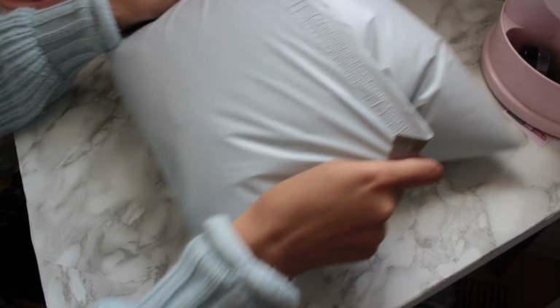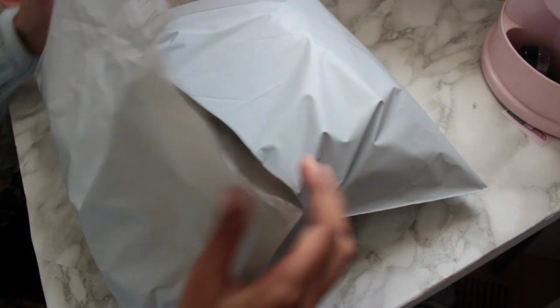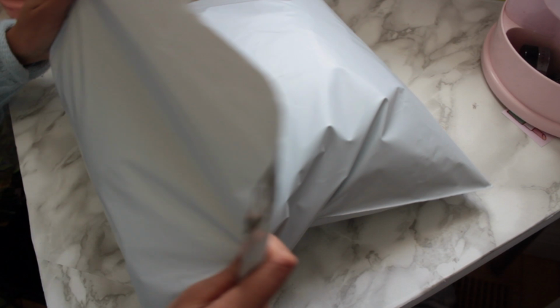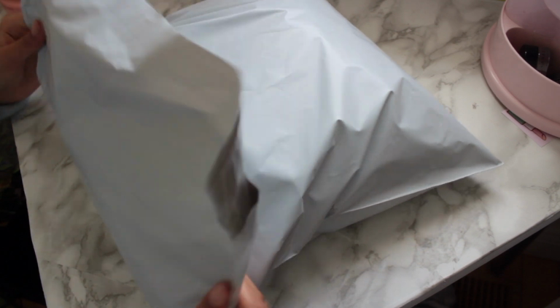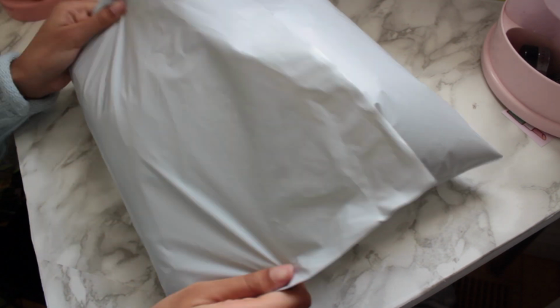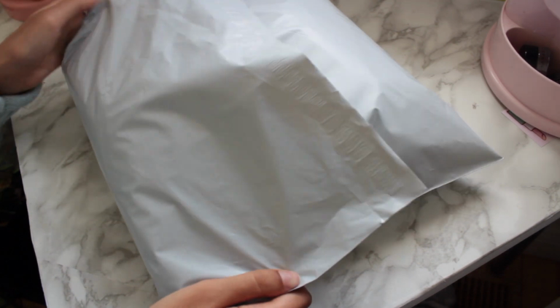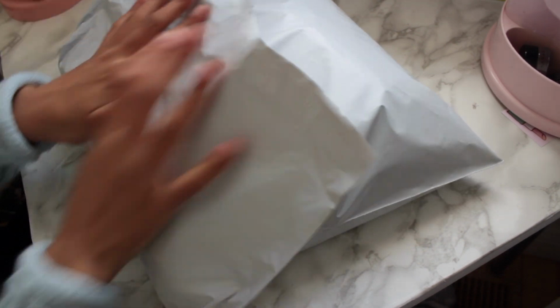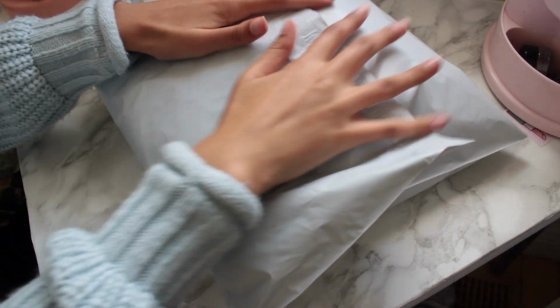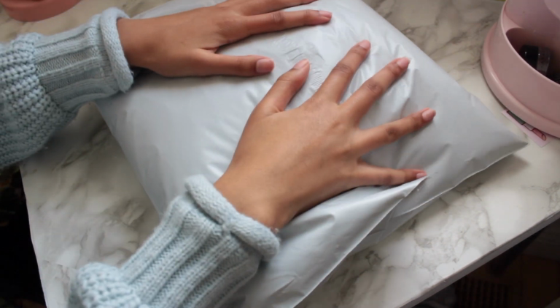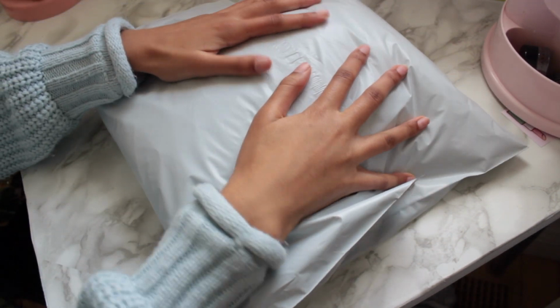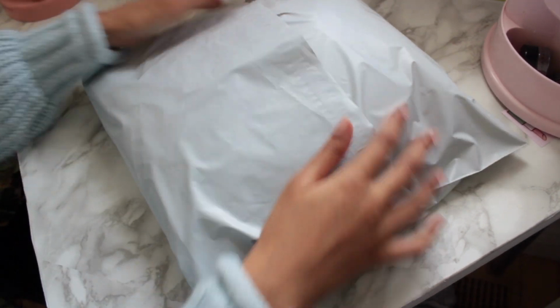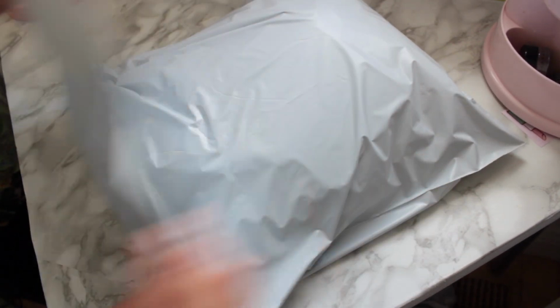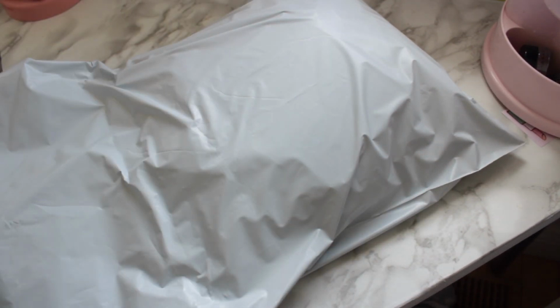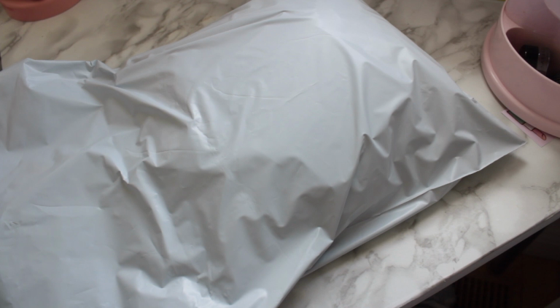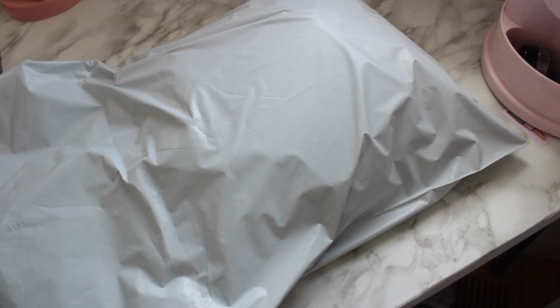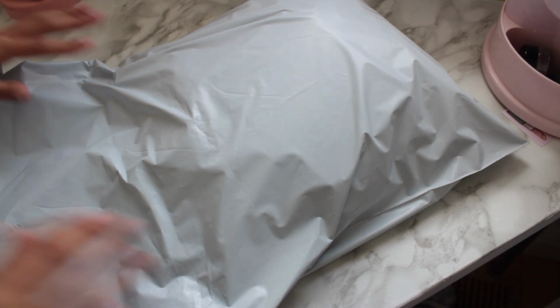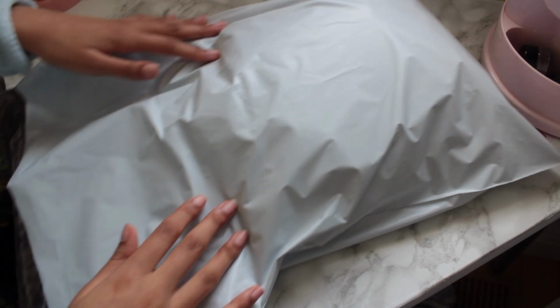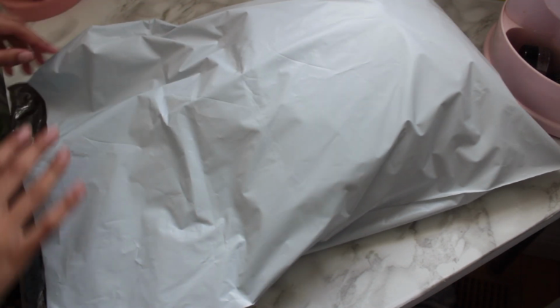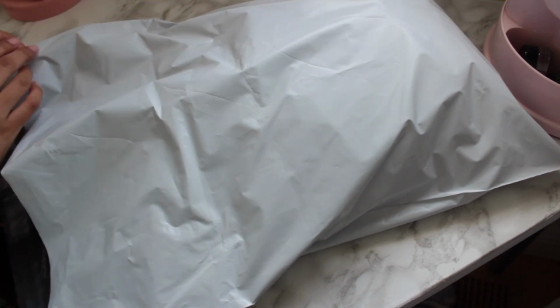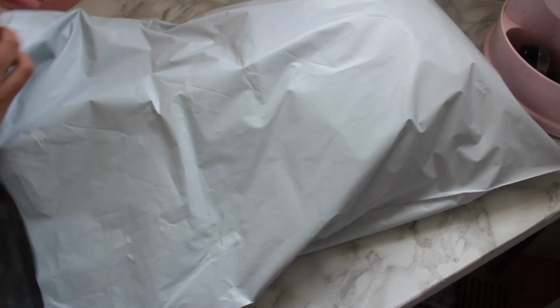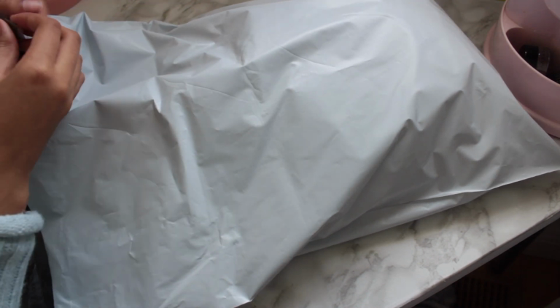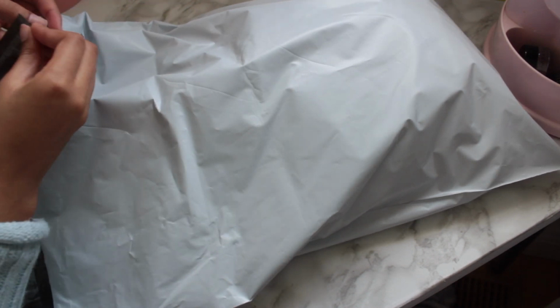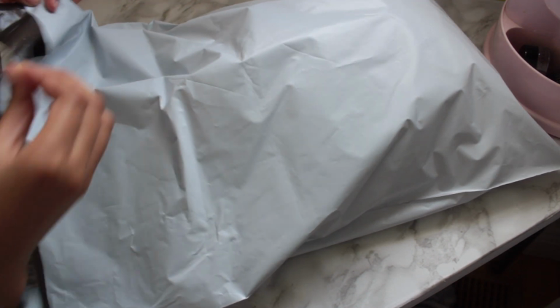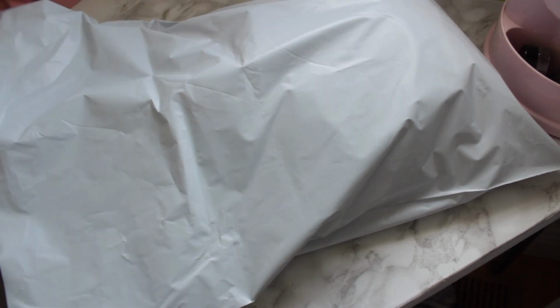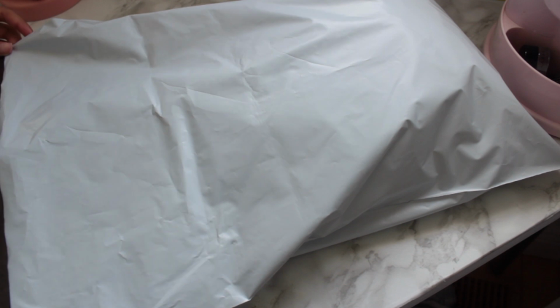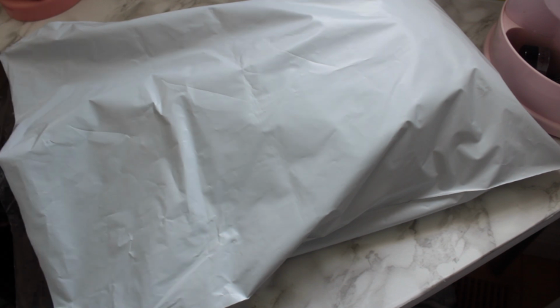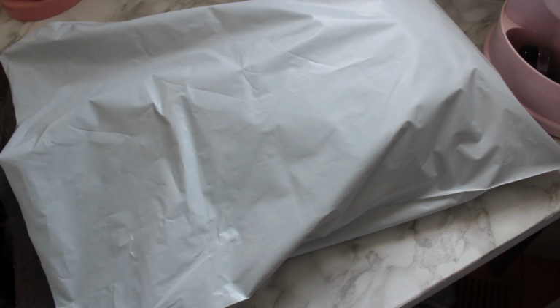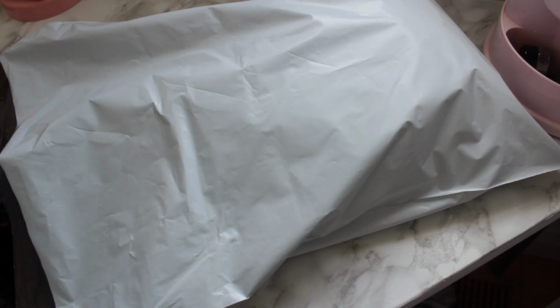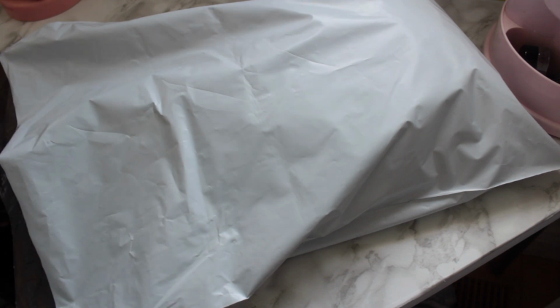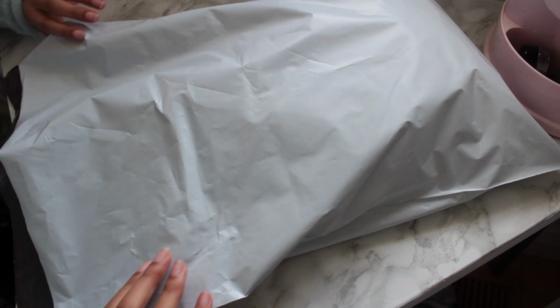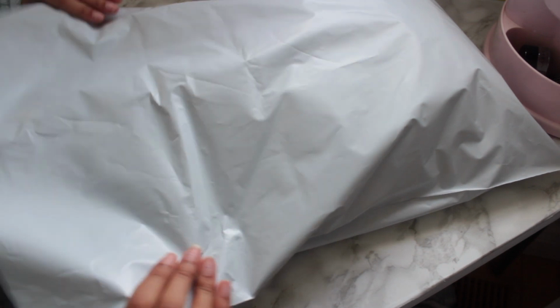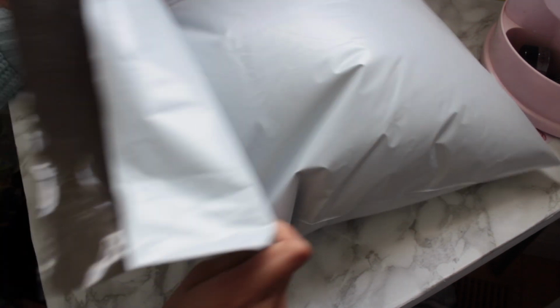So now I'm just sealing up my package. I'm trying to get as much air out as I can because the air adds more volume, which will add to the shipping cost.